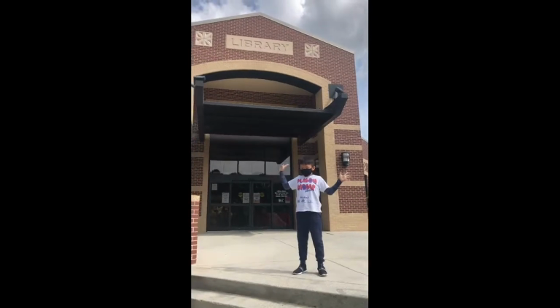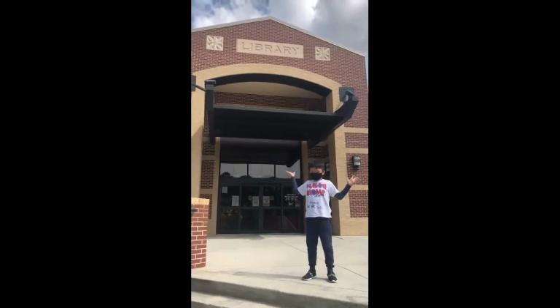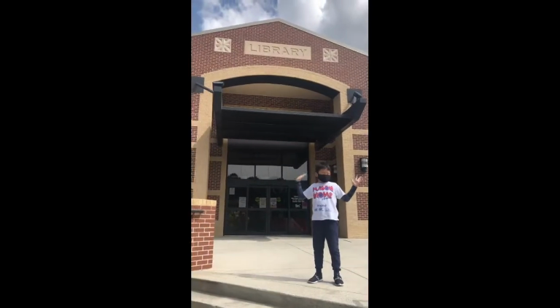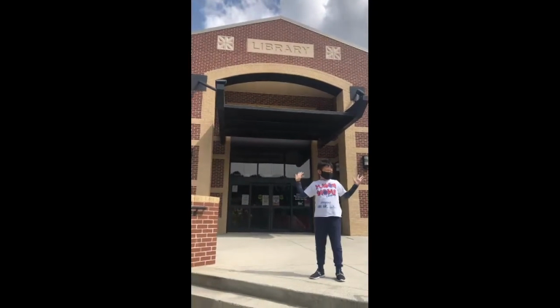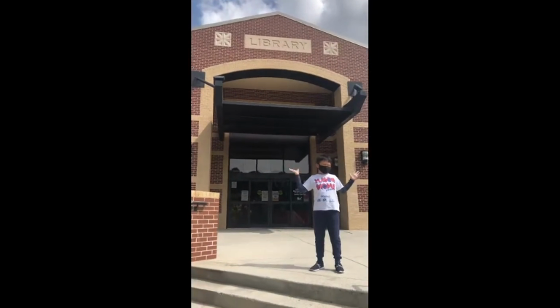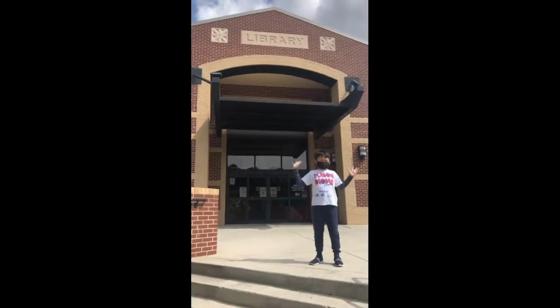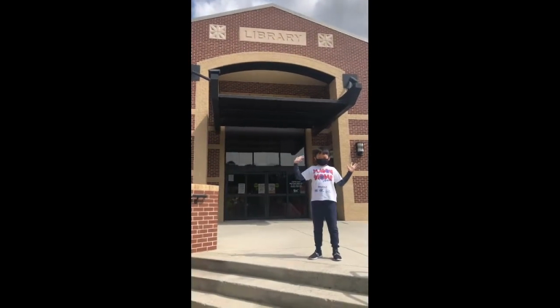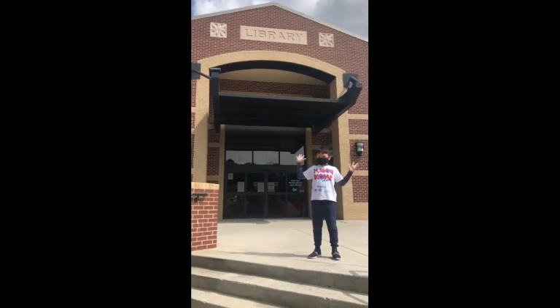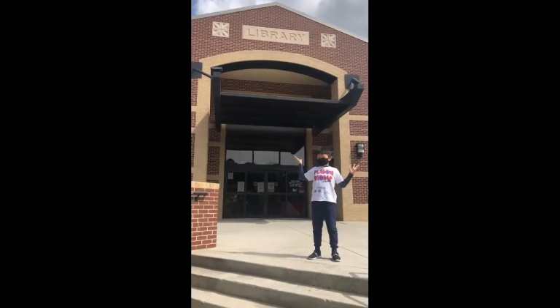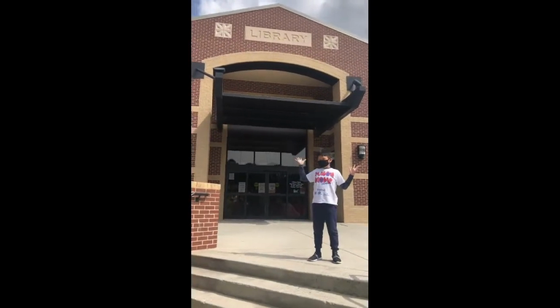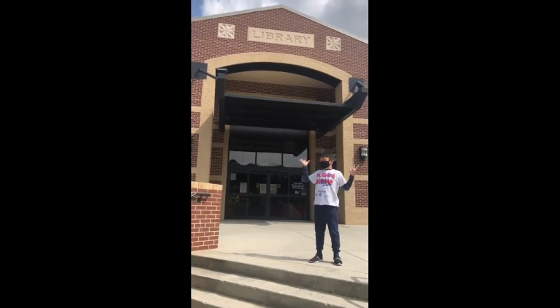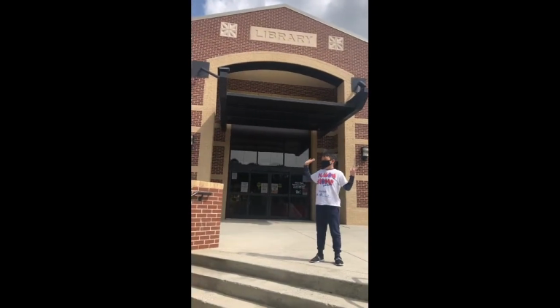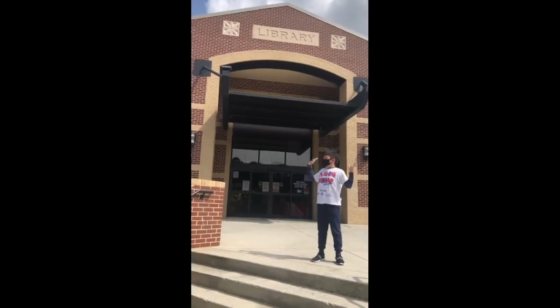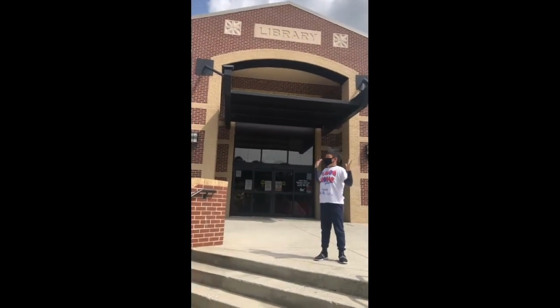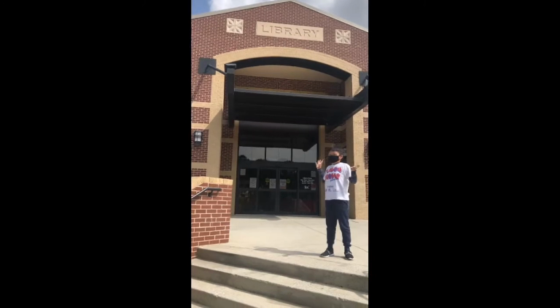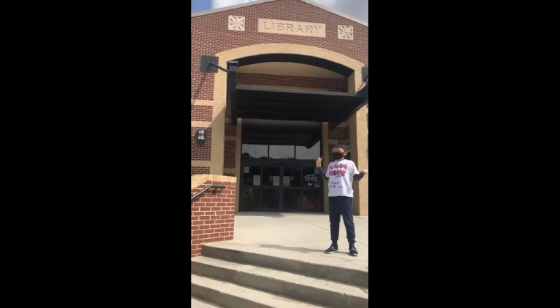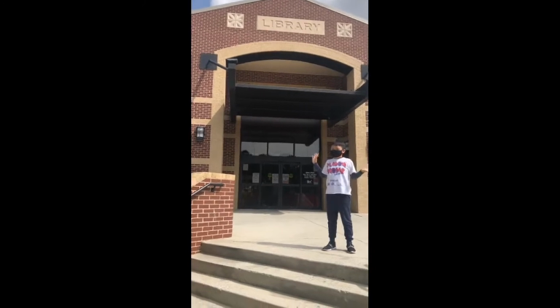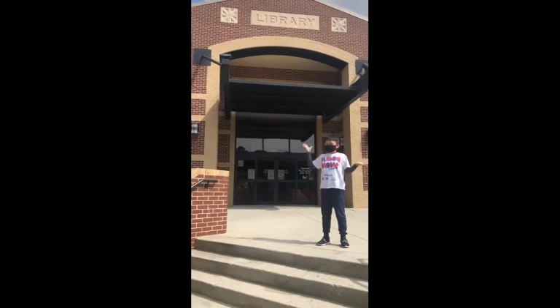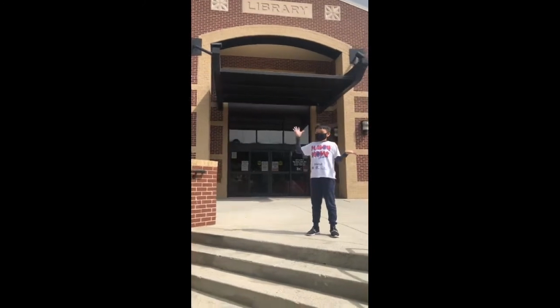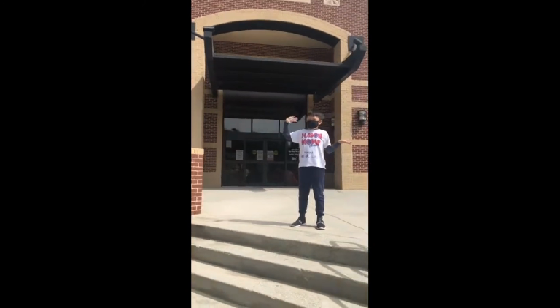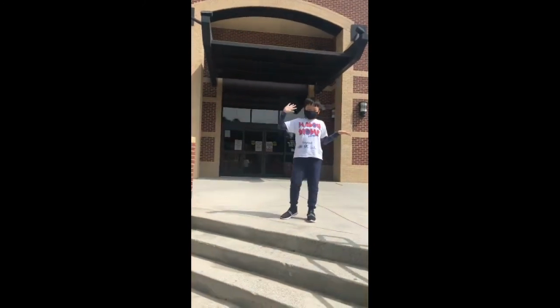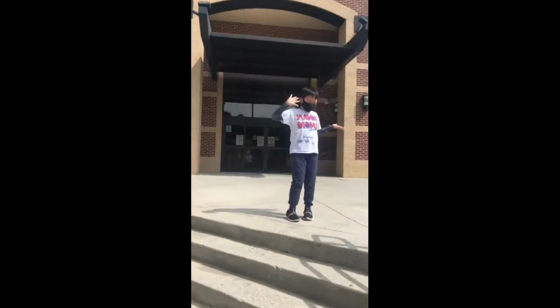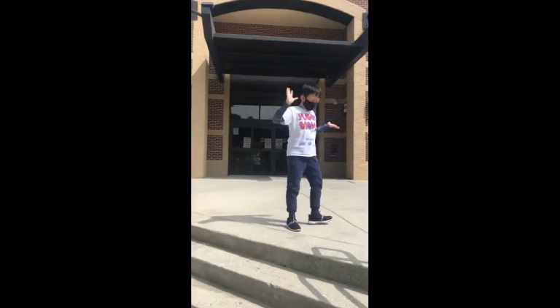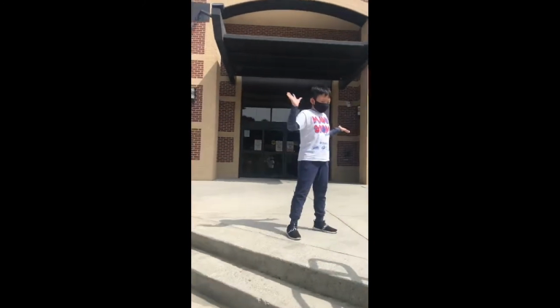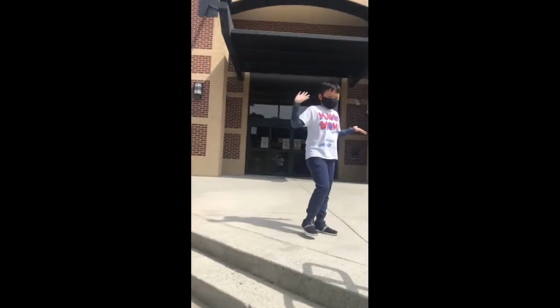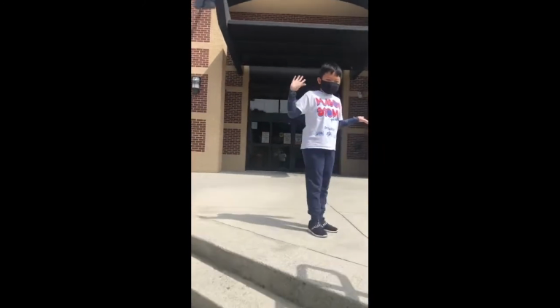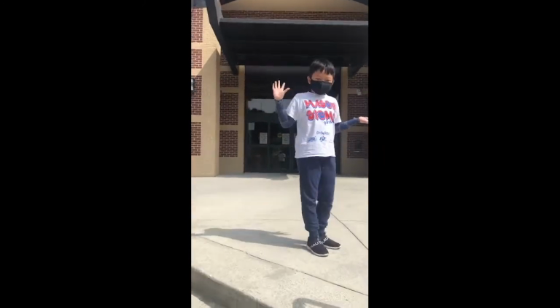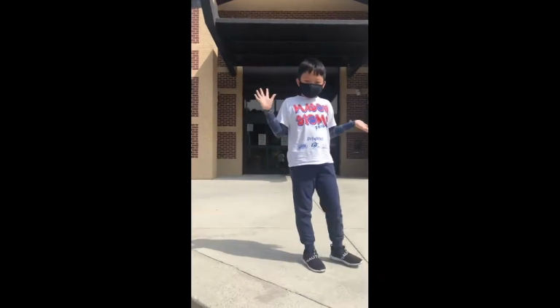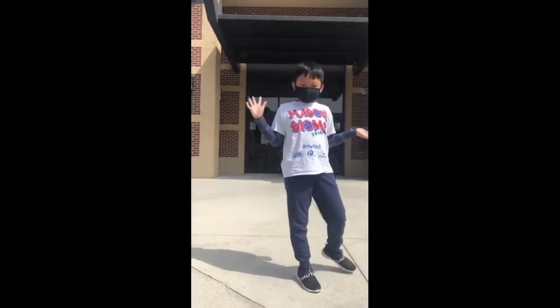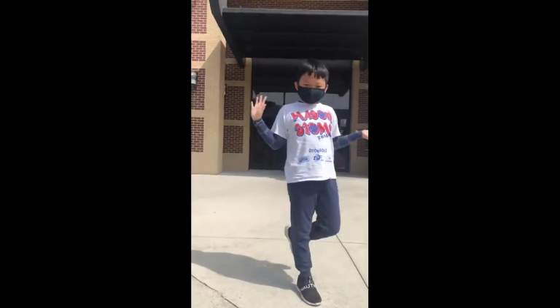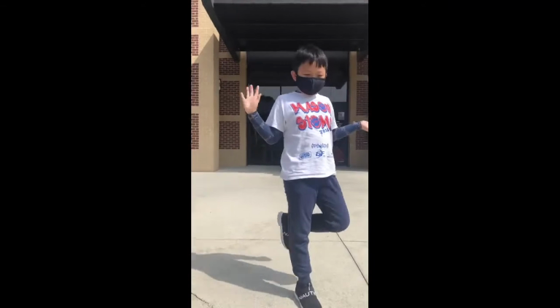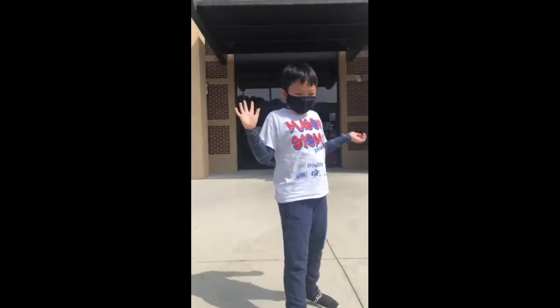Welcome back to the show everyone. Today I am going to take a tour to the Granite County Public Library.